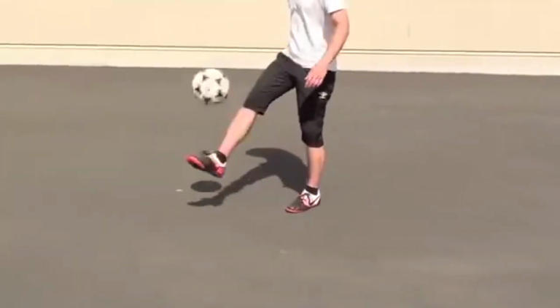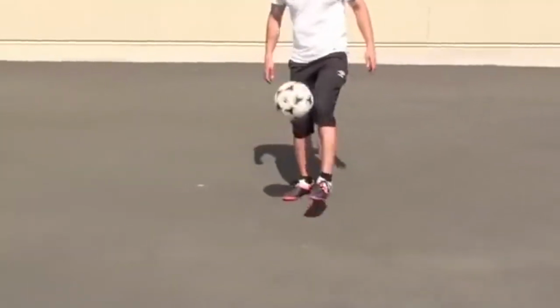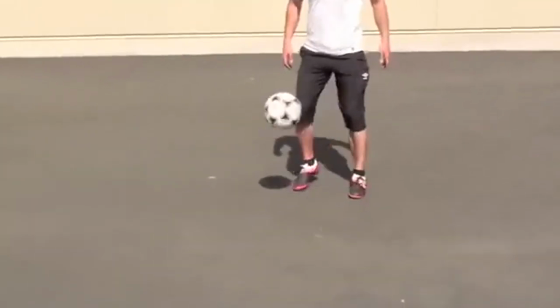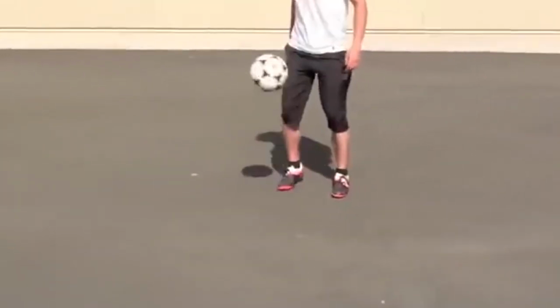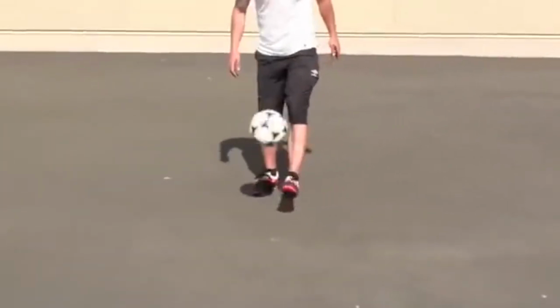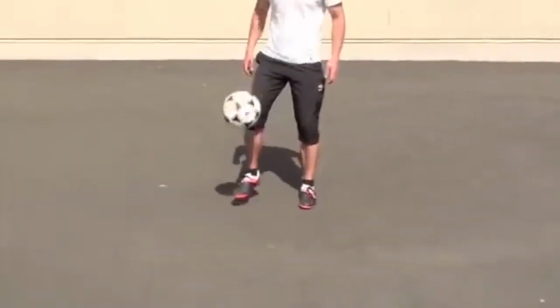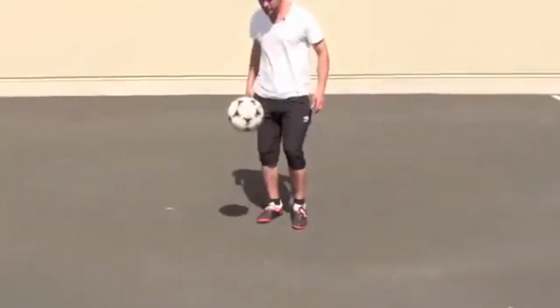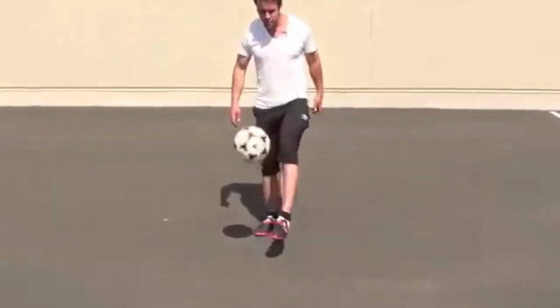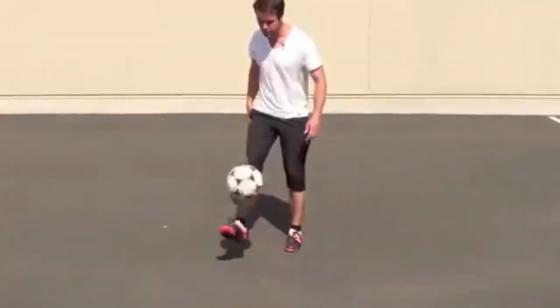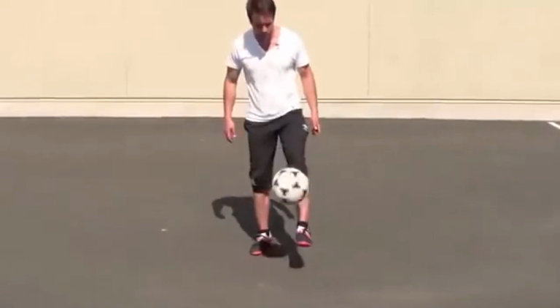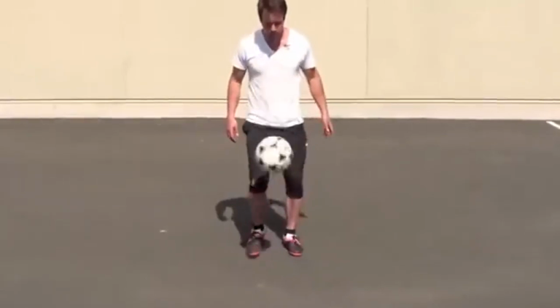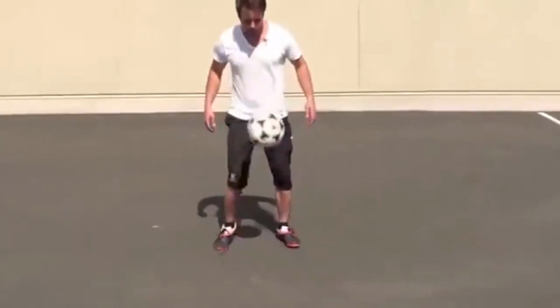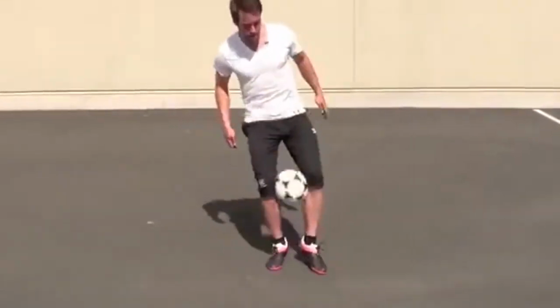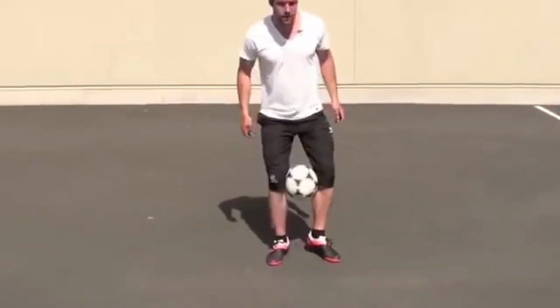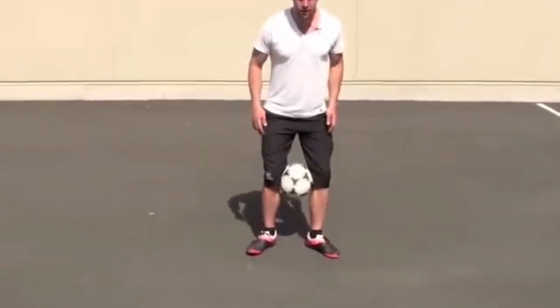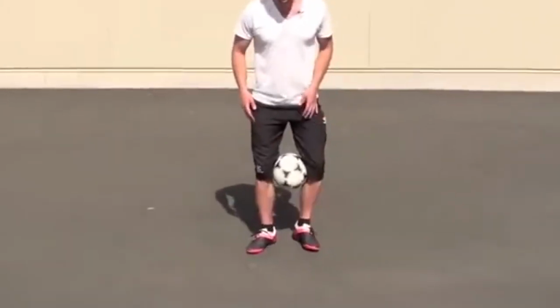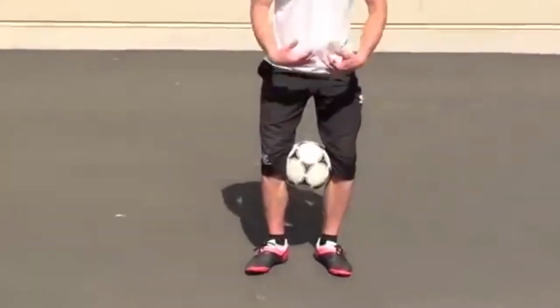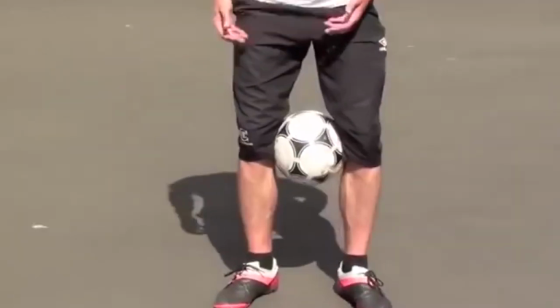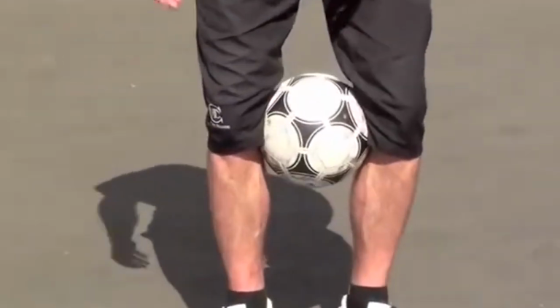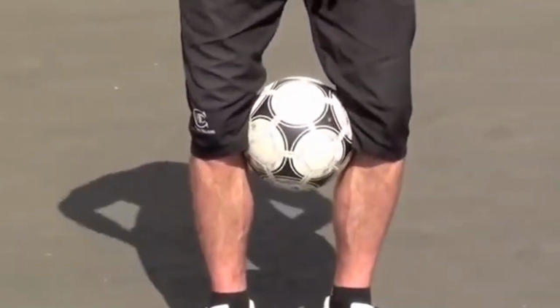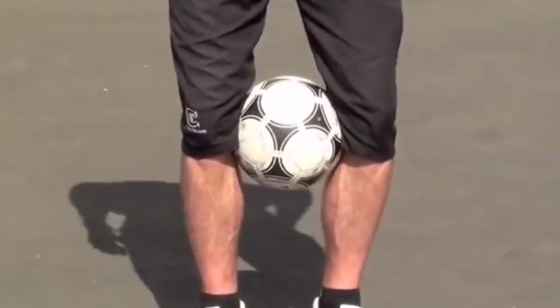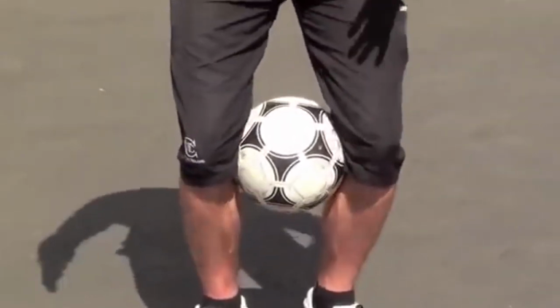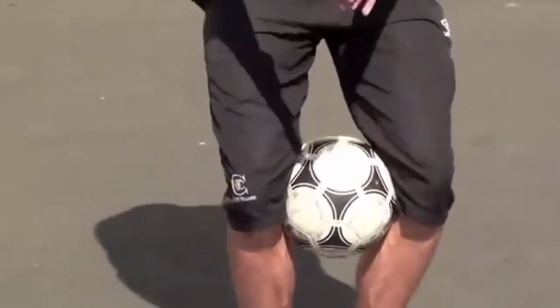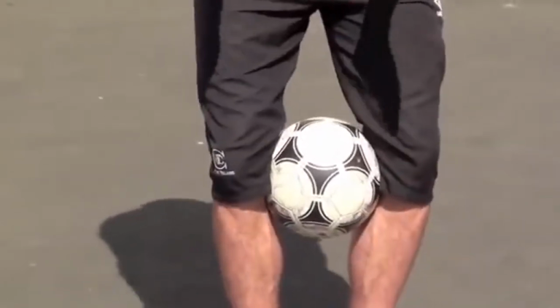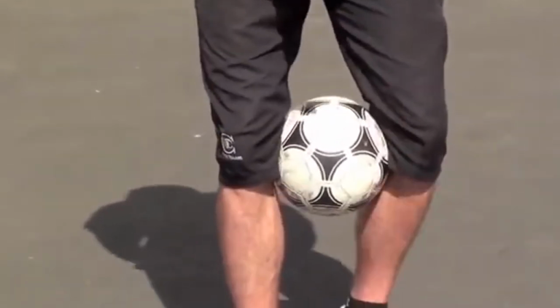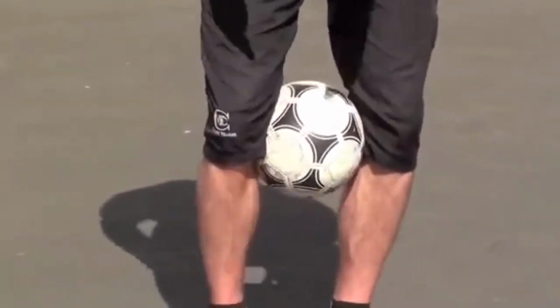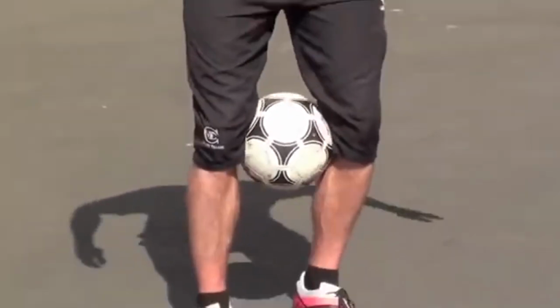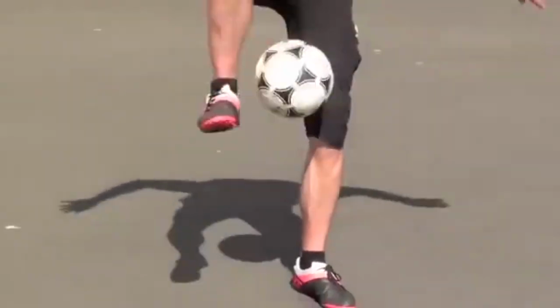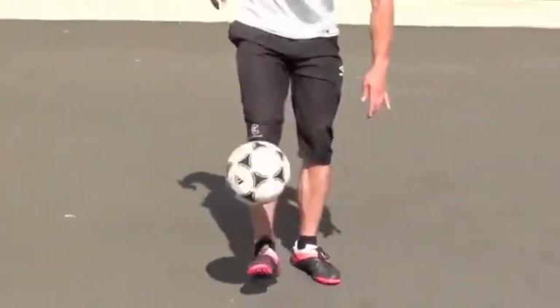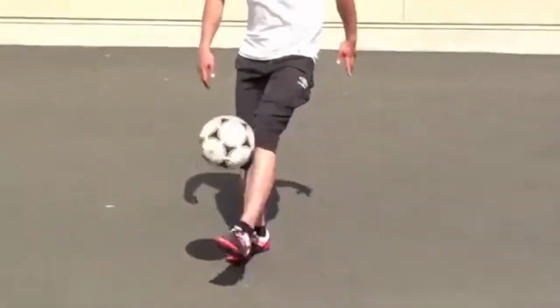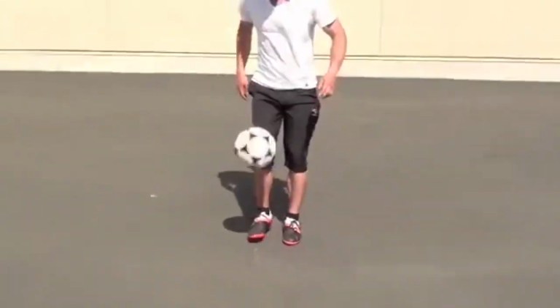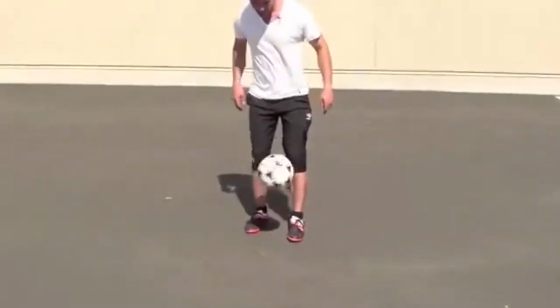Next one I want you to try is between your knees. So like I just did there, you're popping it up and you're almost trying to jump on it, clap it together with your knees at the same time.